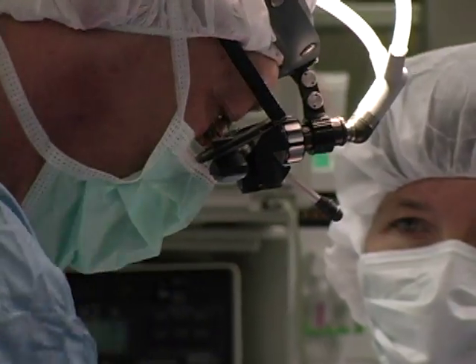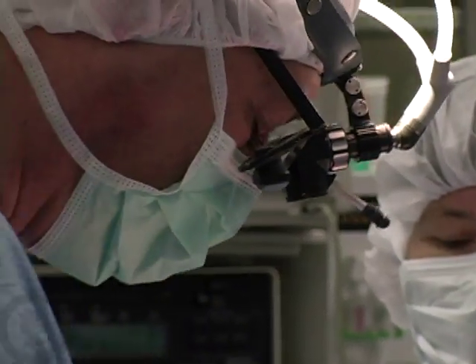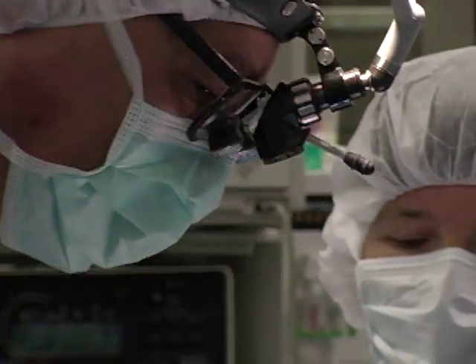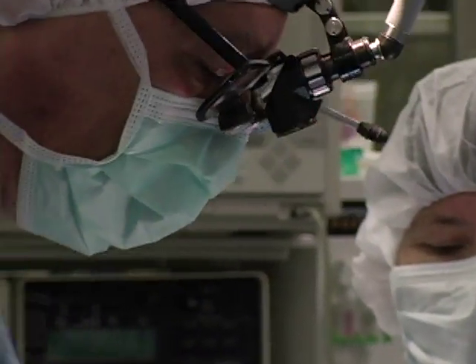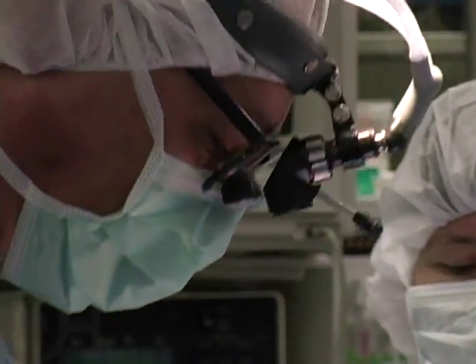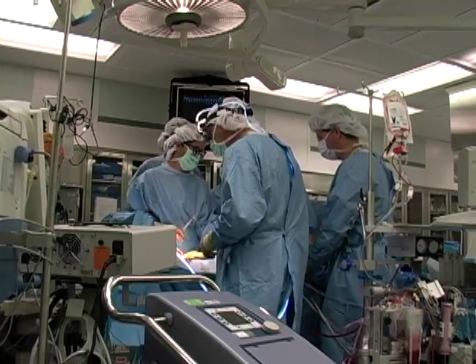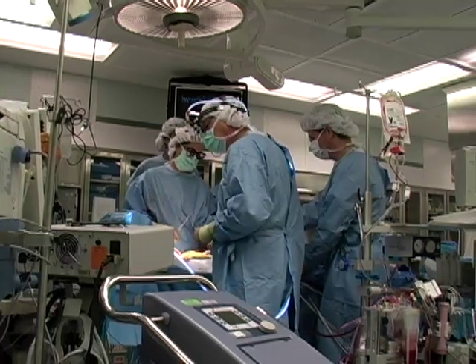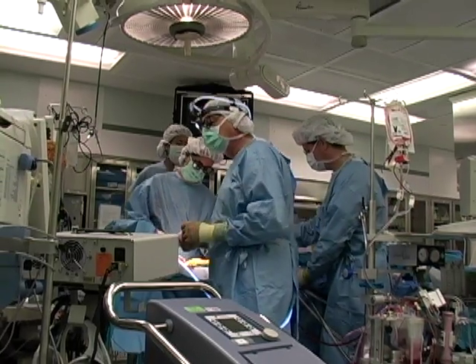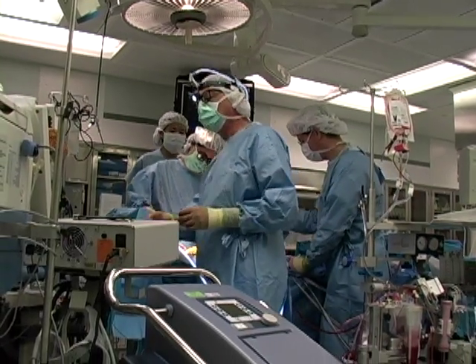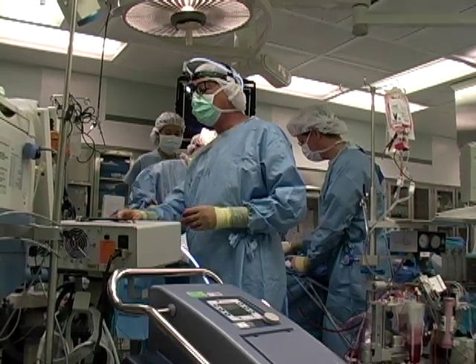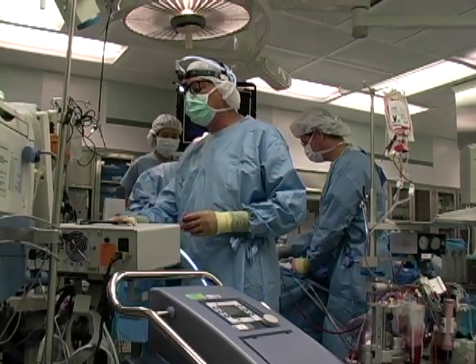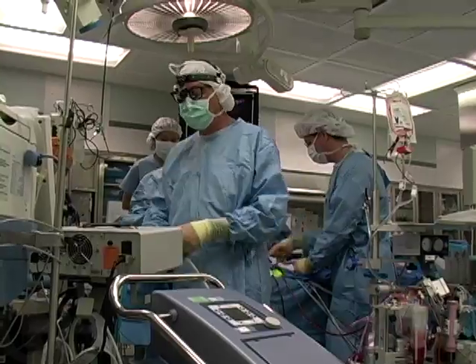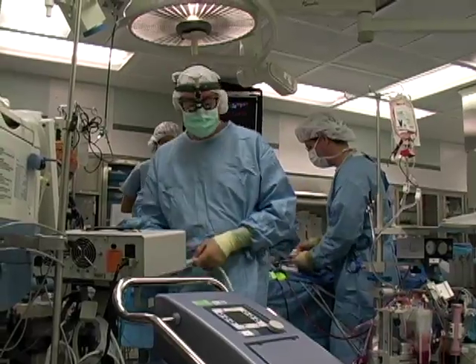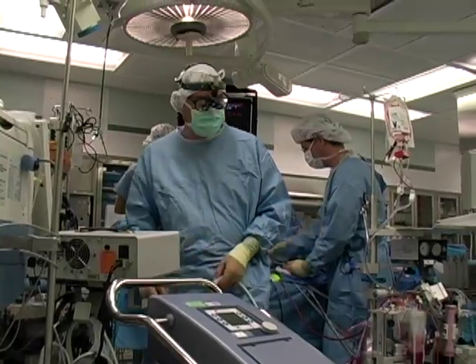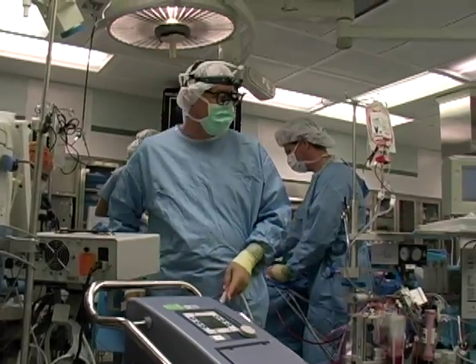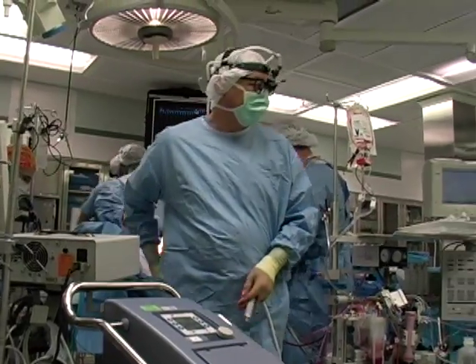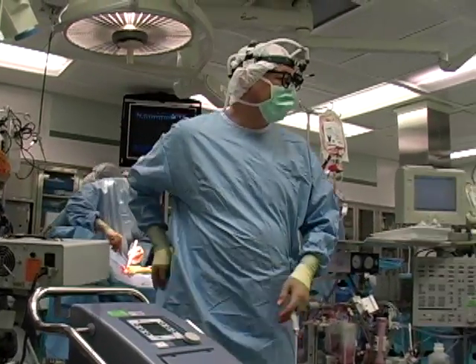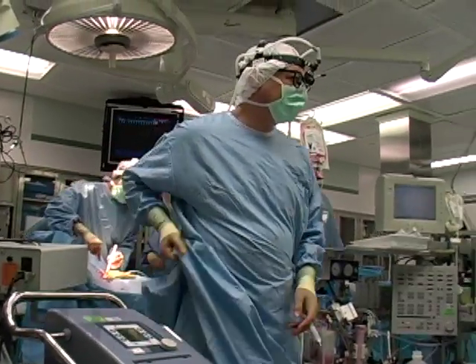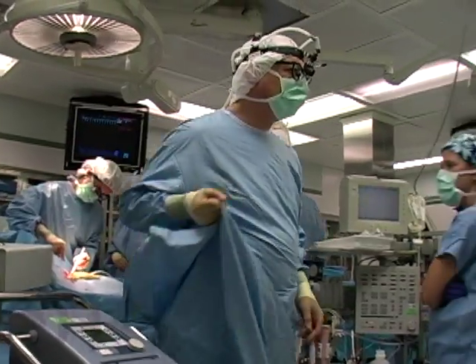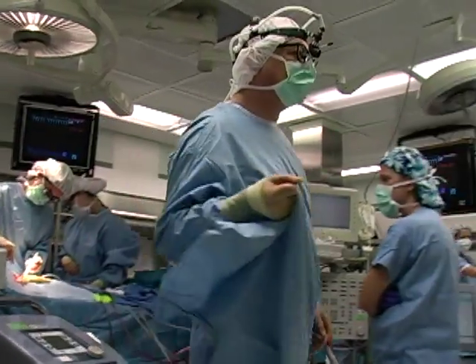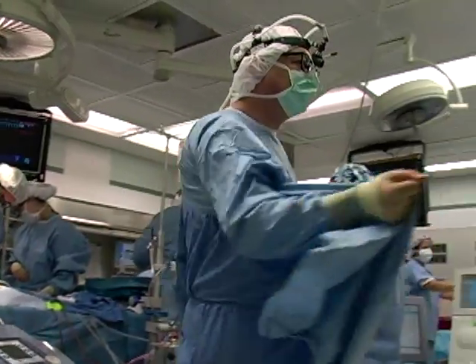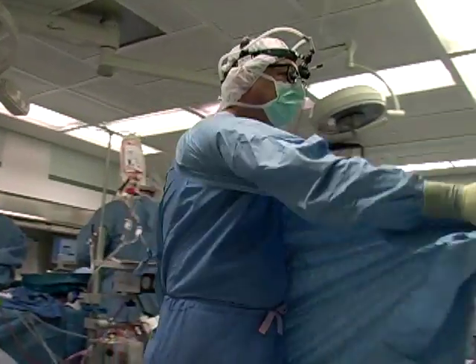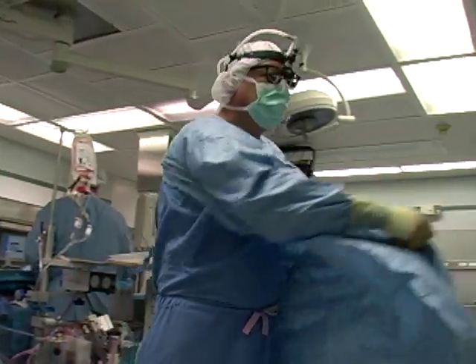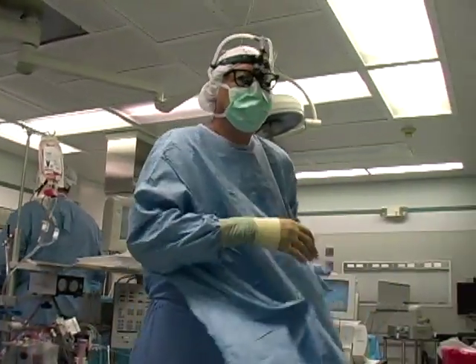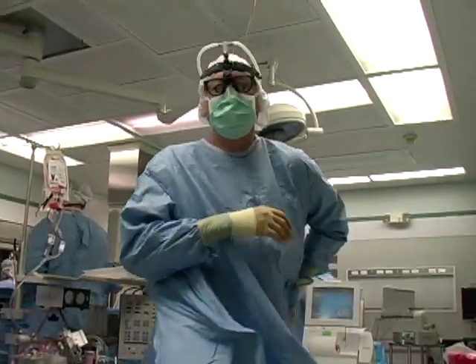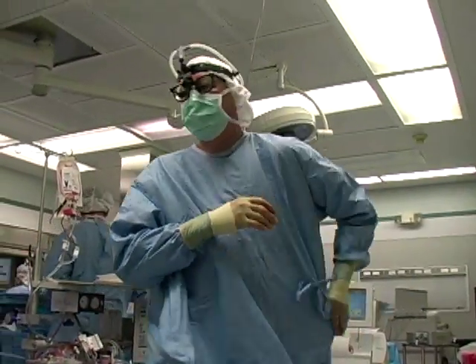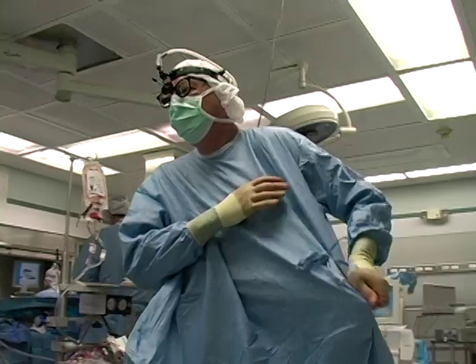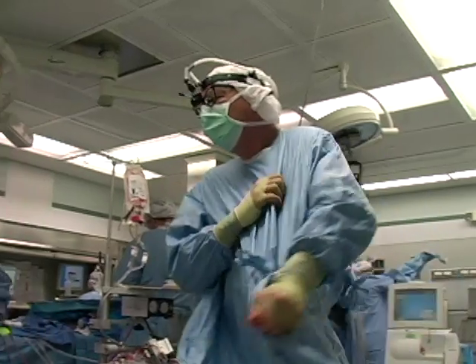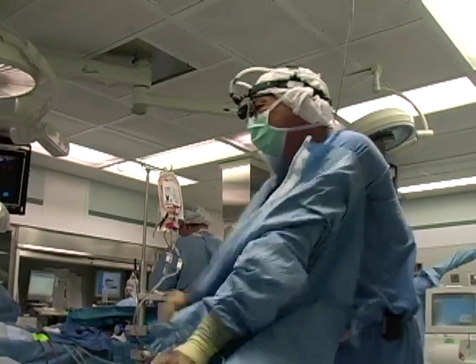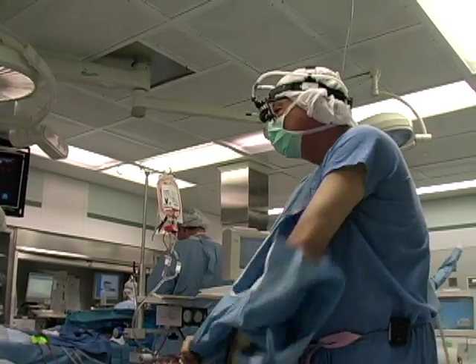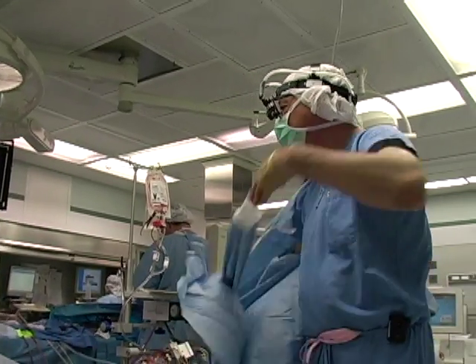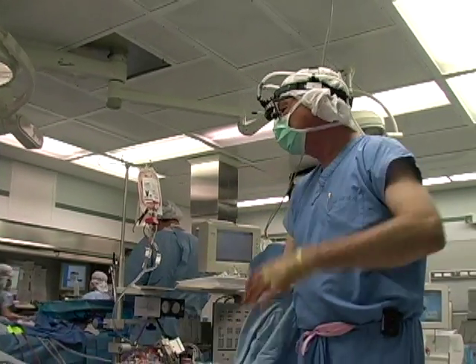These come out through the skin. There are also usually two little blue pacing wires, which let us change the heart rhythm. We then leave a drainage tube, and once everything's stable, the baby will come back up to the intensive care unit.